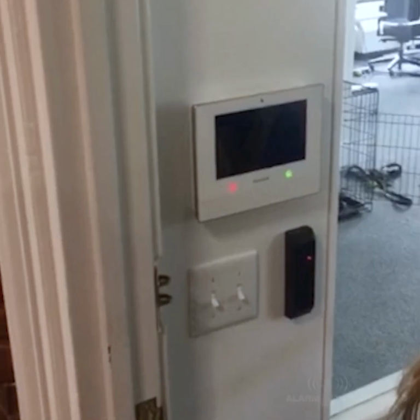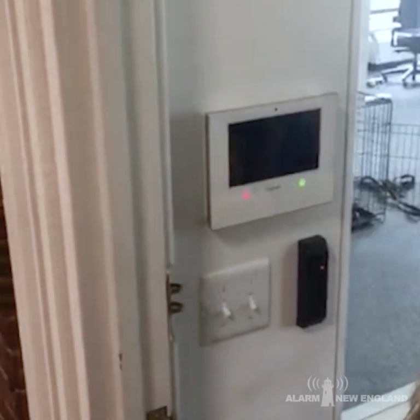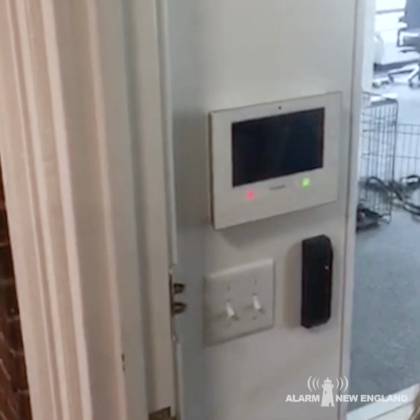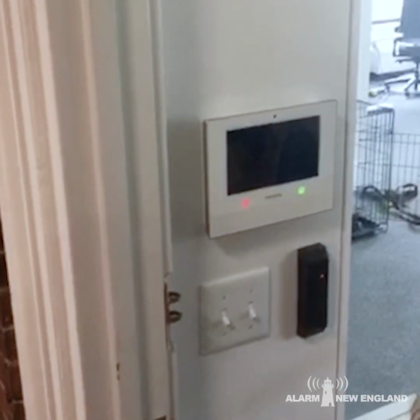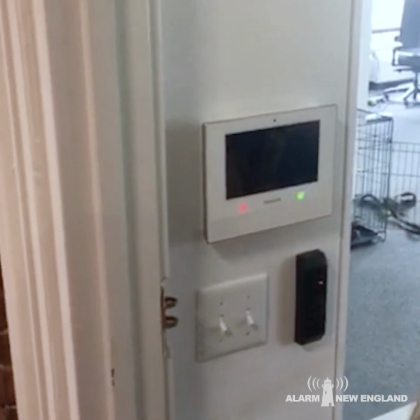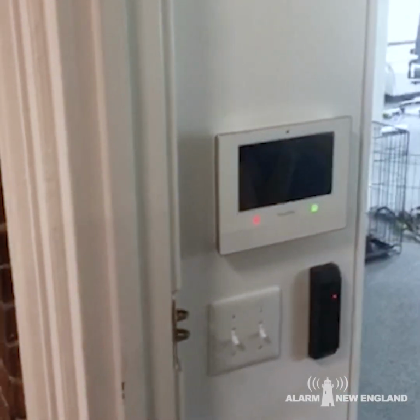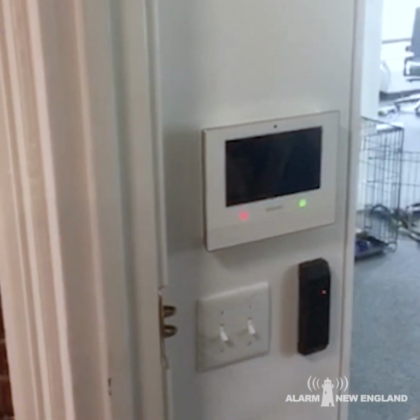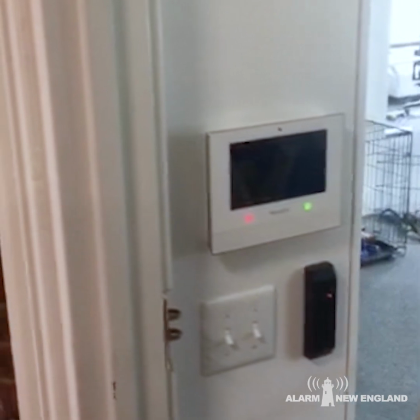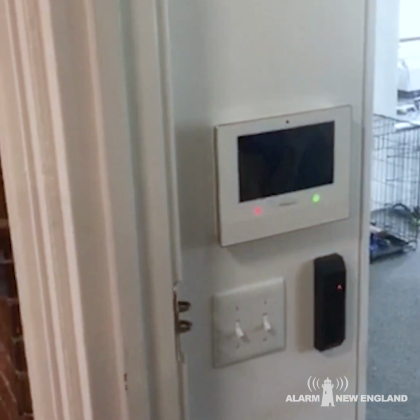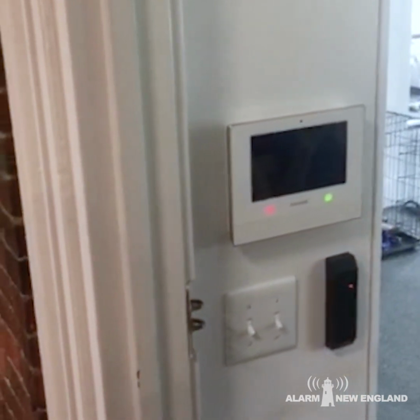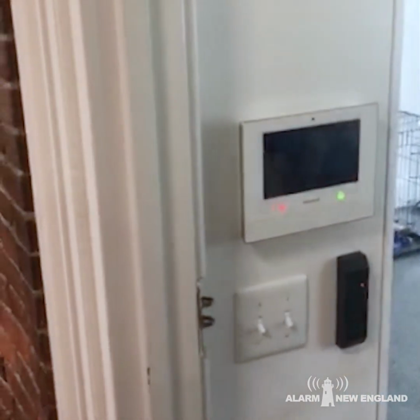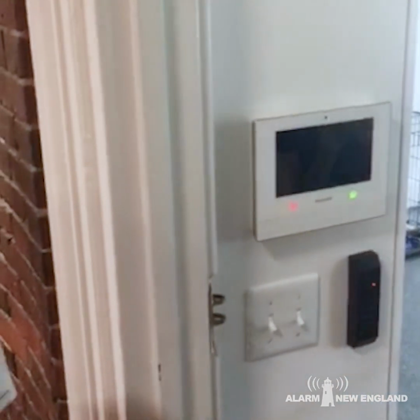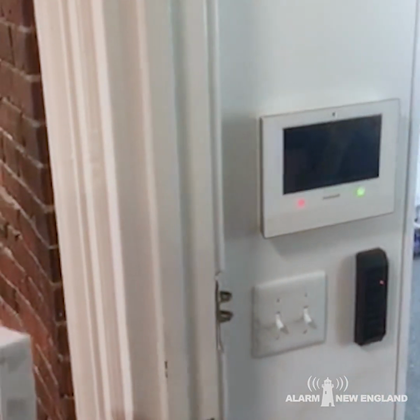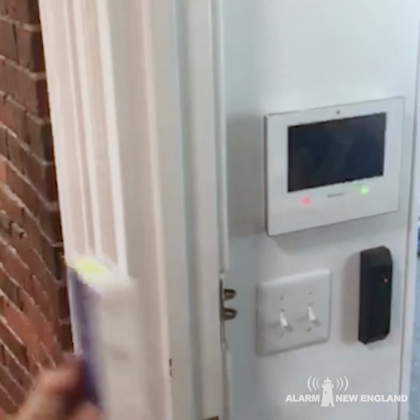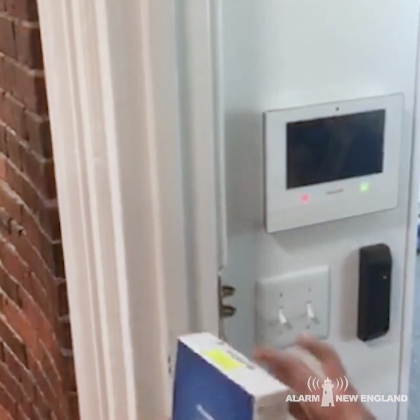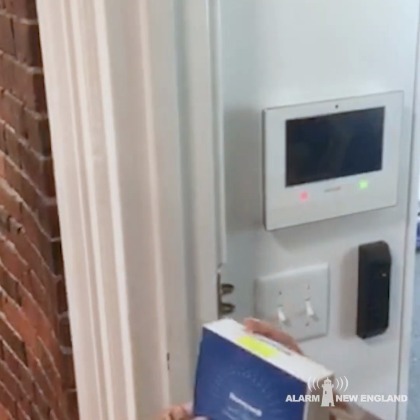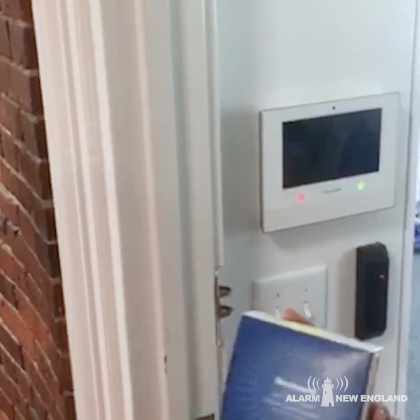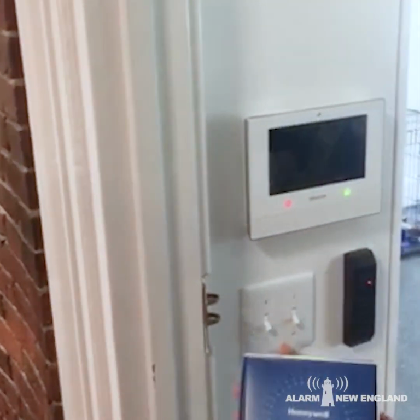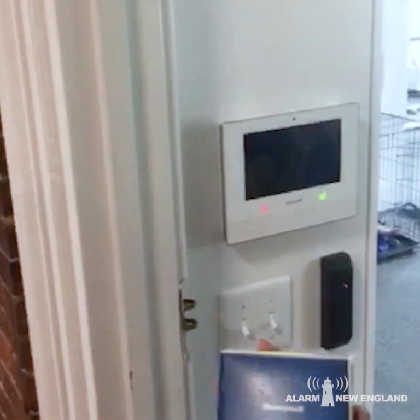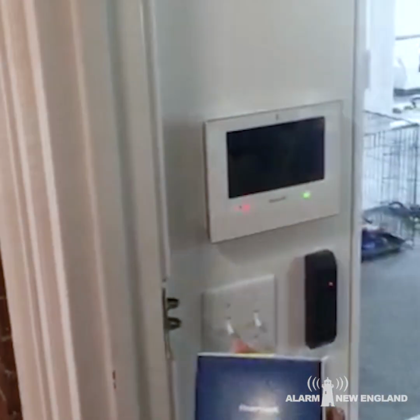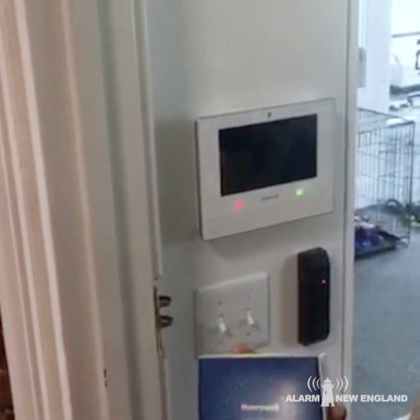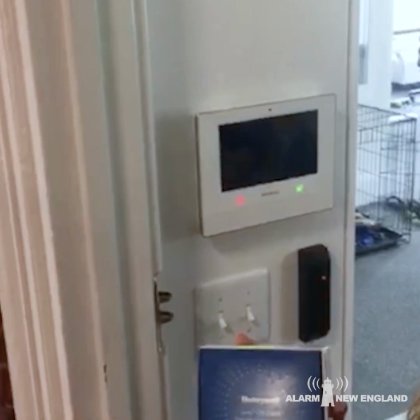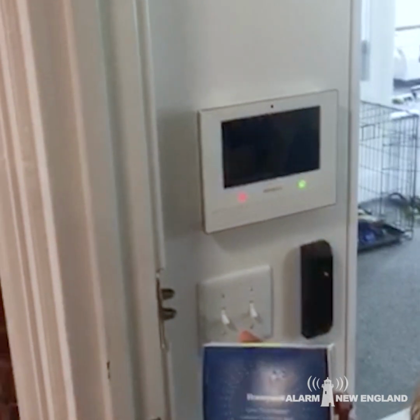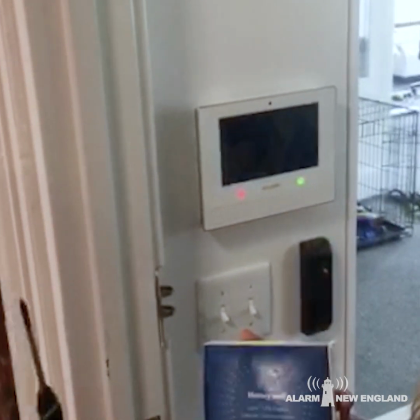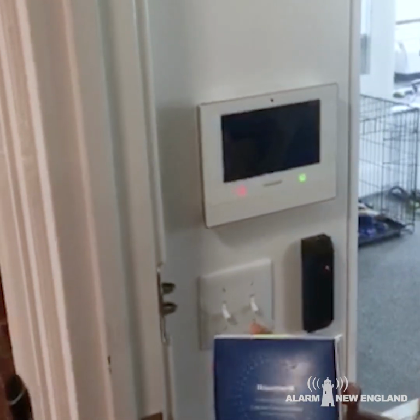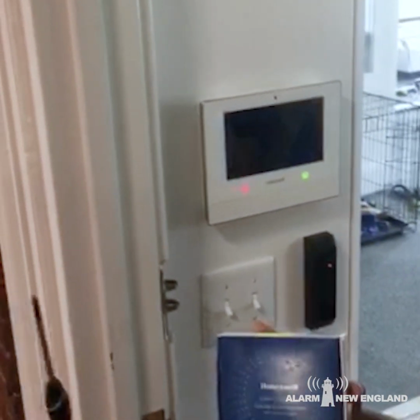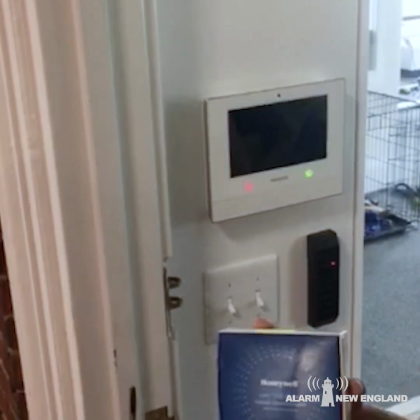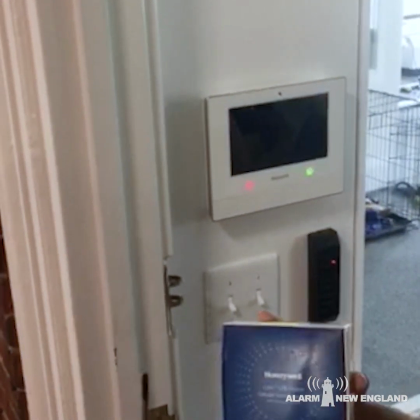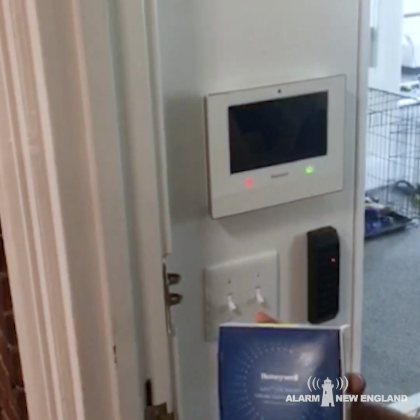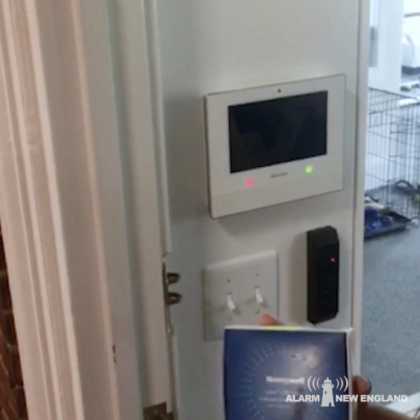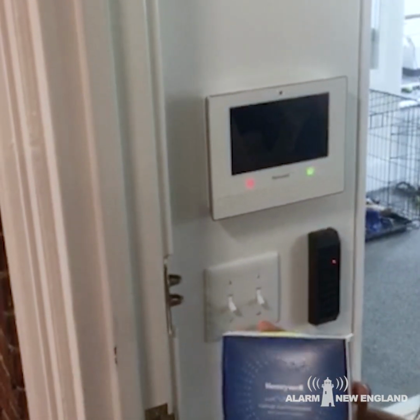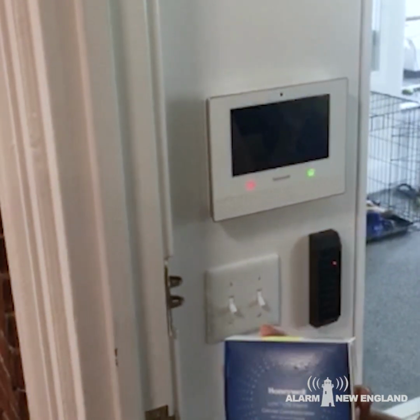Hey Dorothy, we're going to replace your cell card in your Lyric panel. What you're going to need is the cell card that we have sent you — that is on an LTE network — and a Phillips head screwdriver.